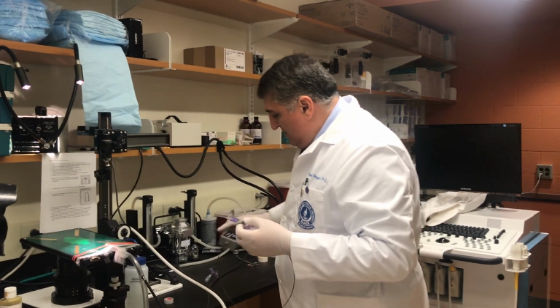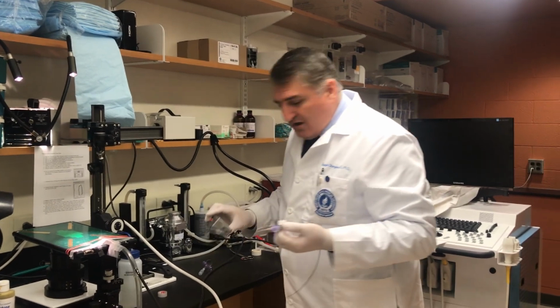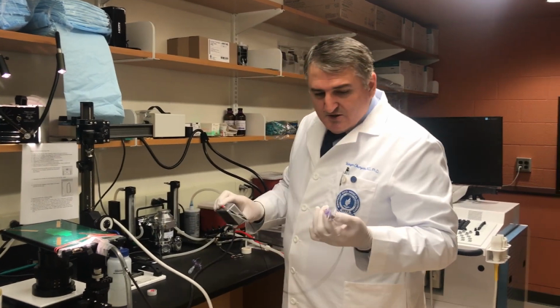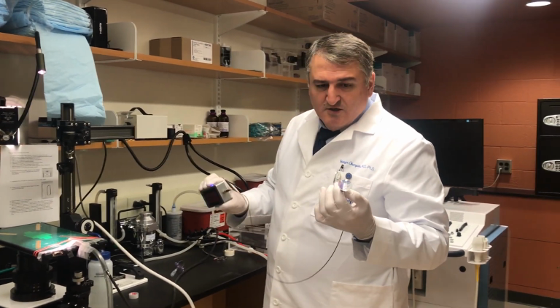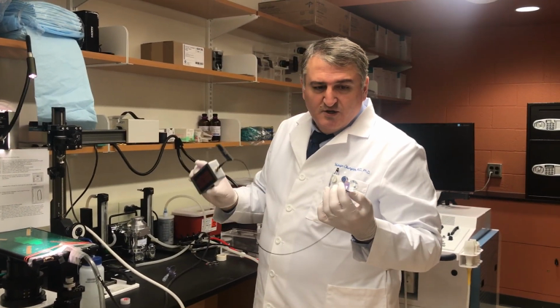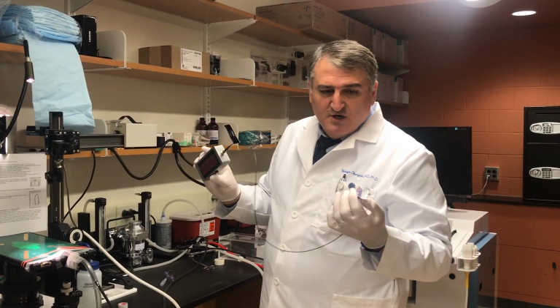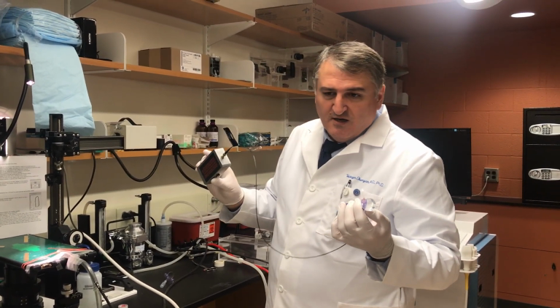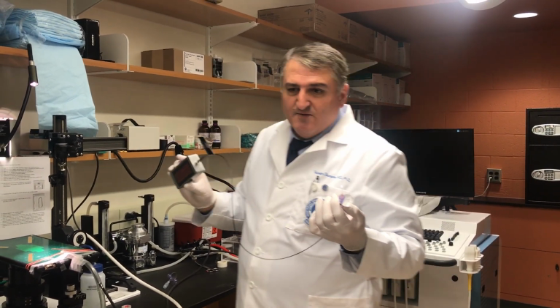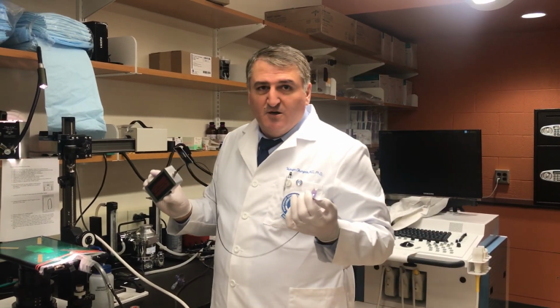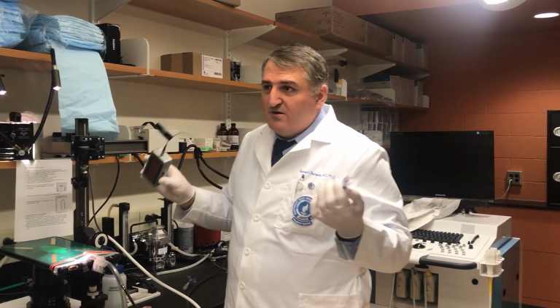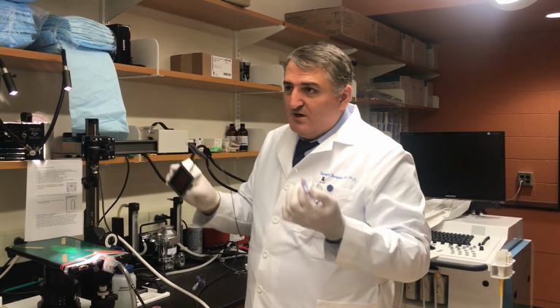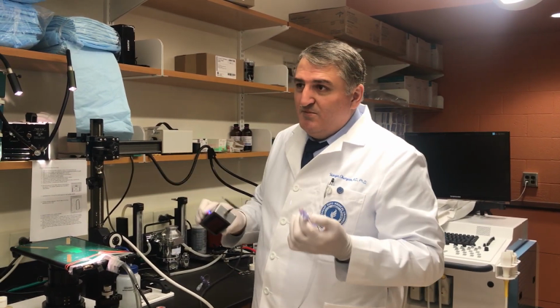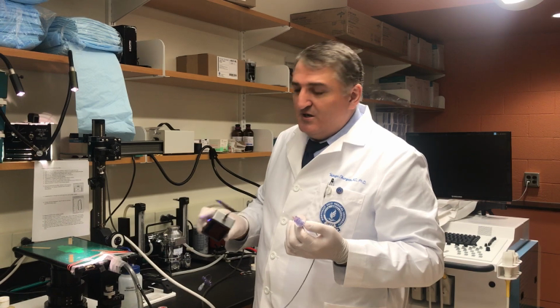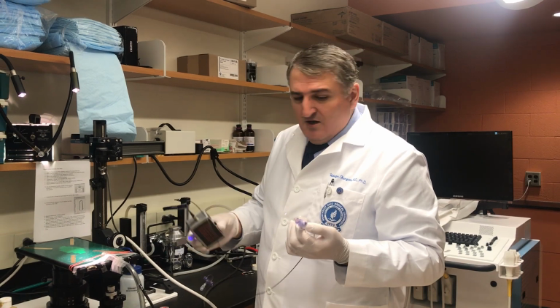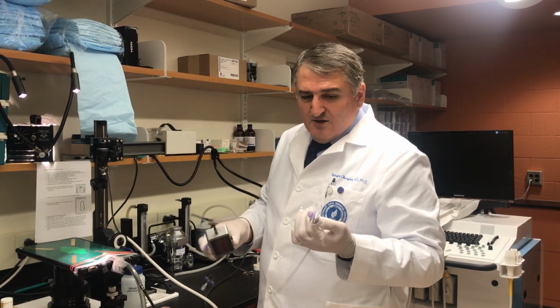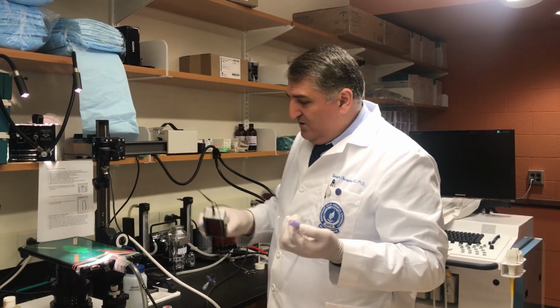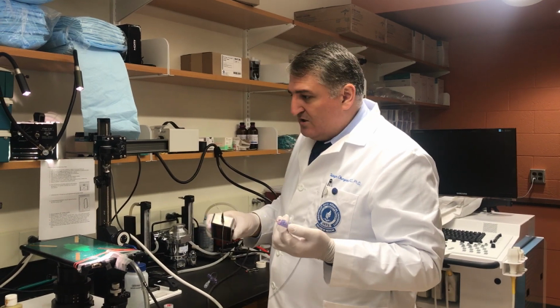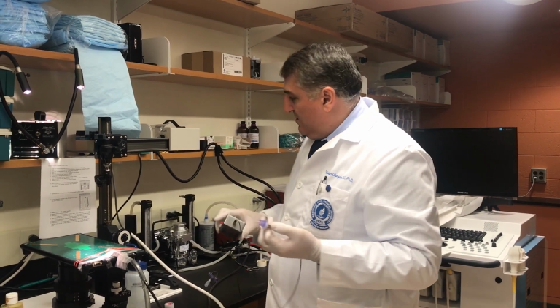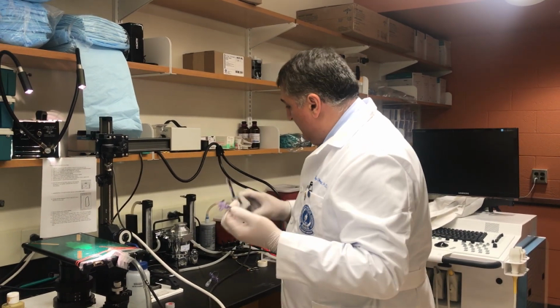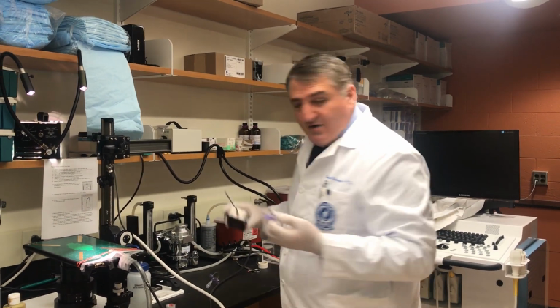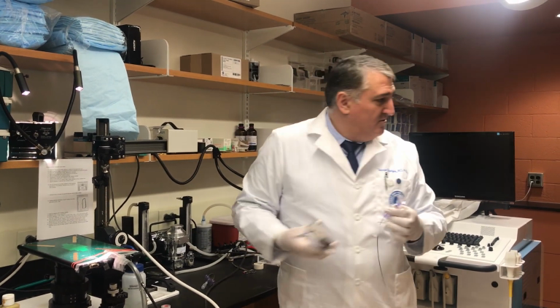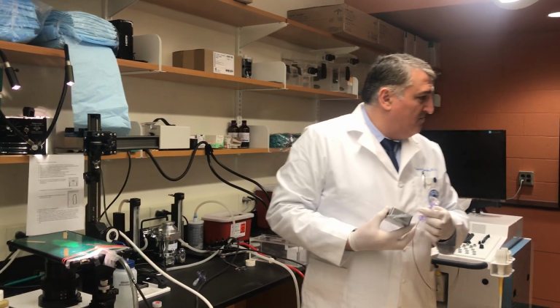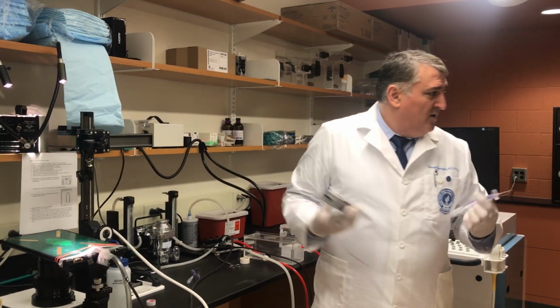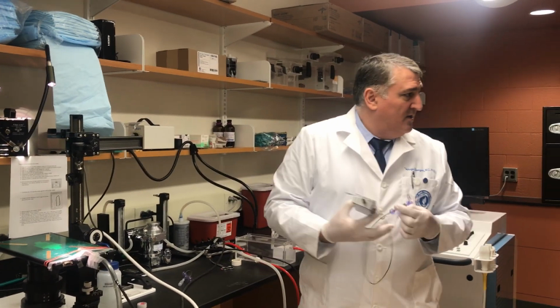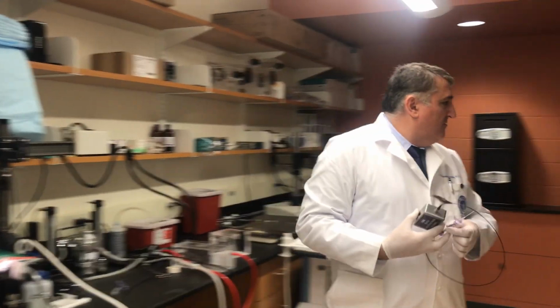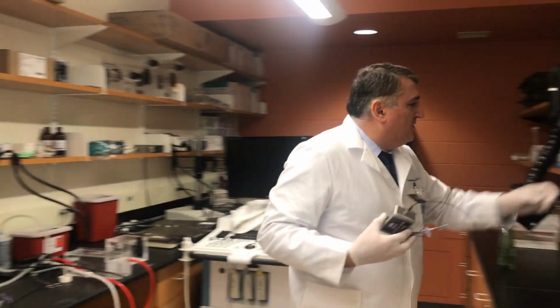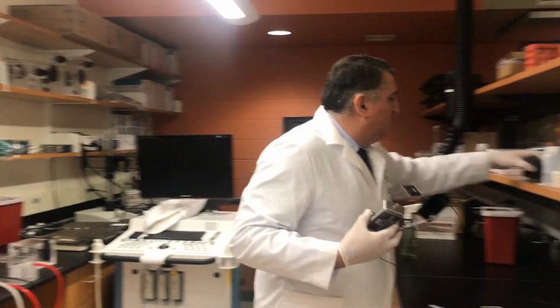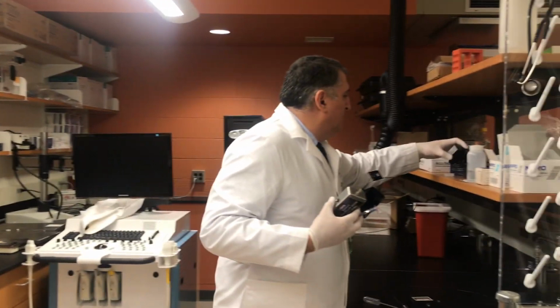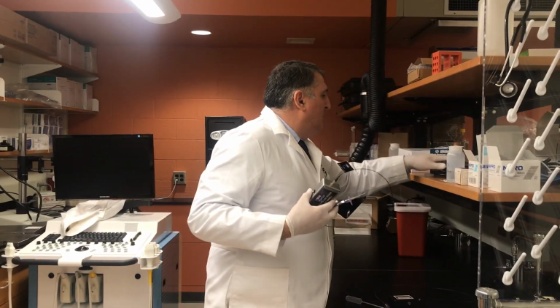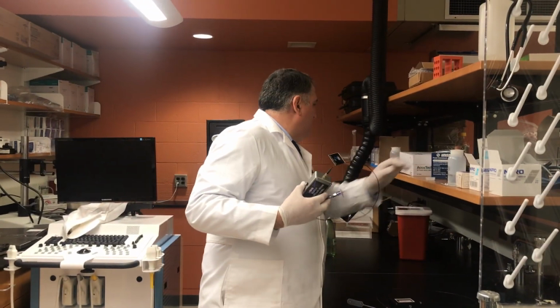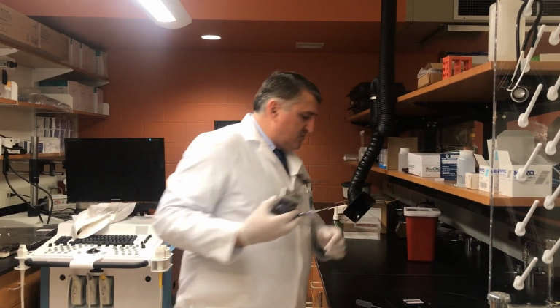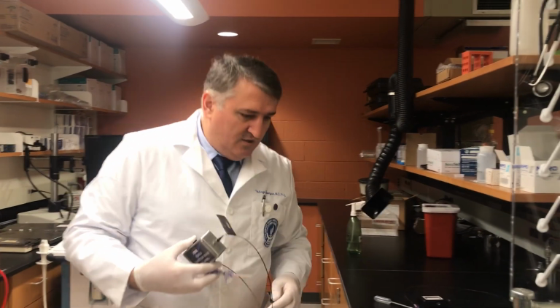Right now it's charged. Usually we charge it for five to ten hours — we keep it on charge overnight. If the battery goes down, I can connect it to a power source right here.